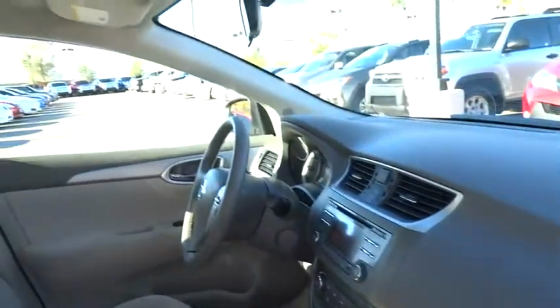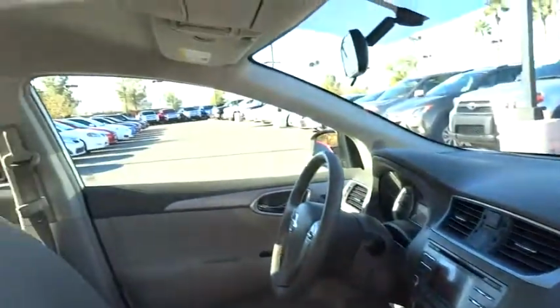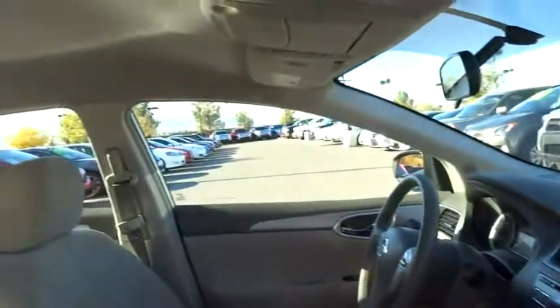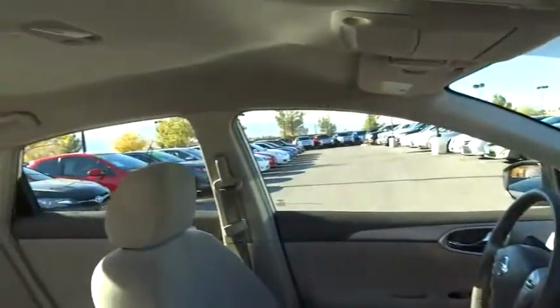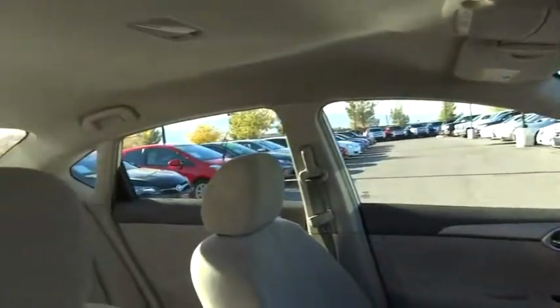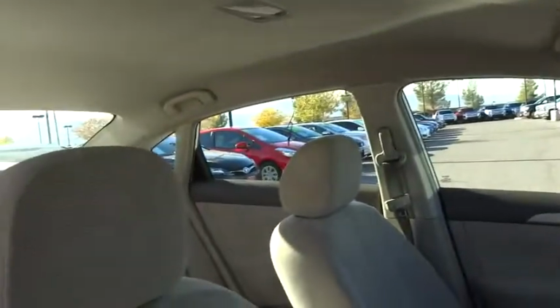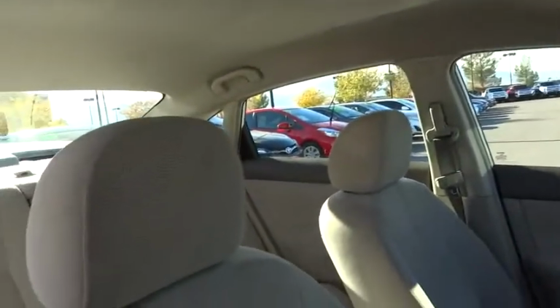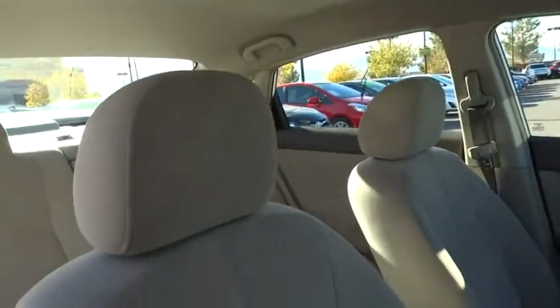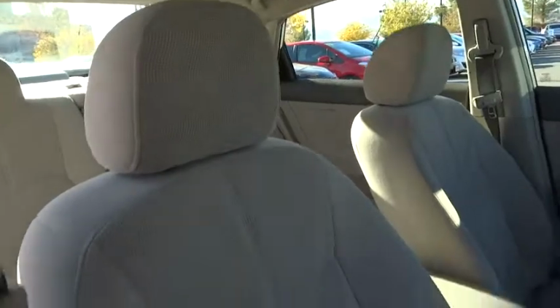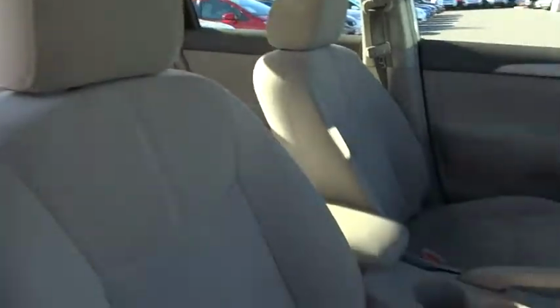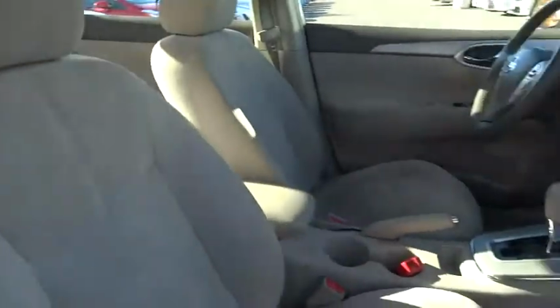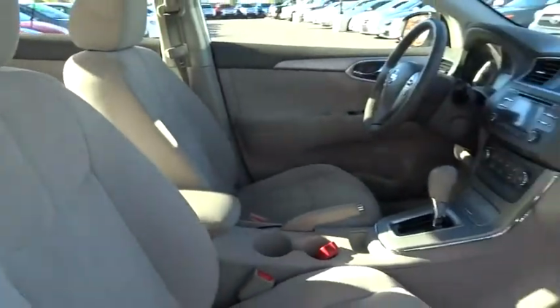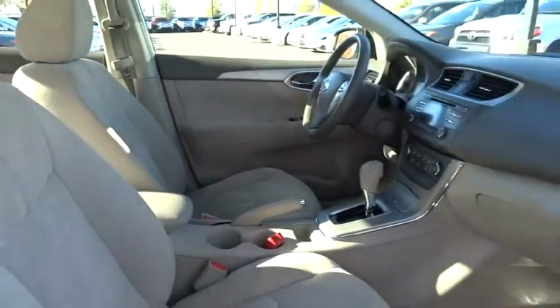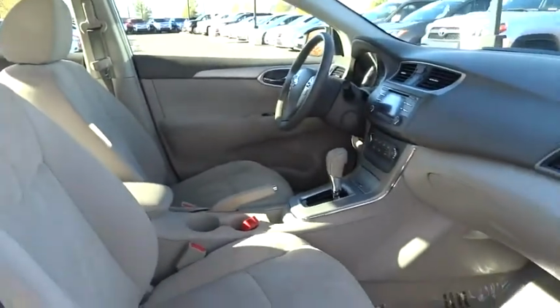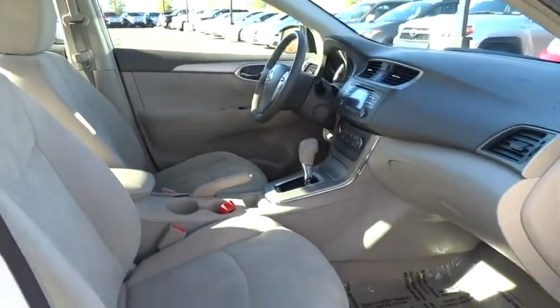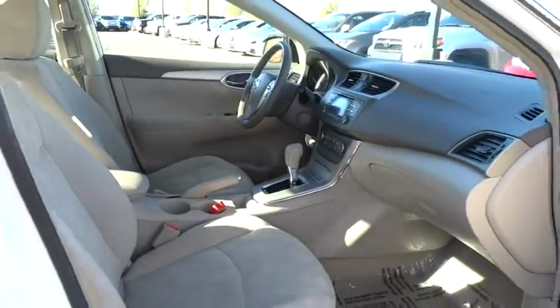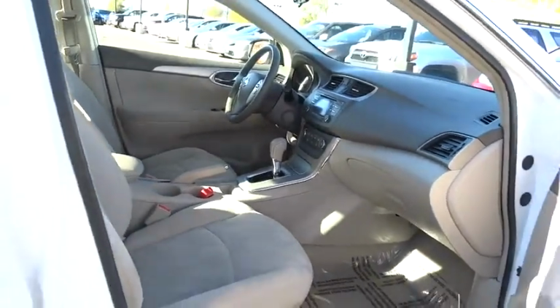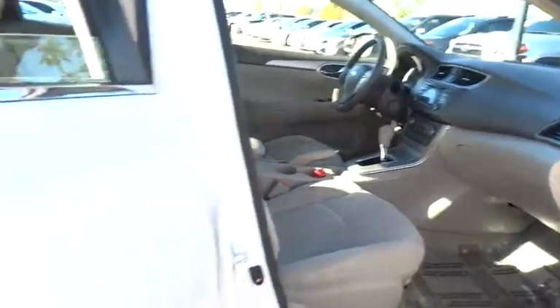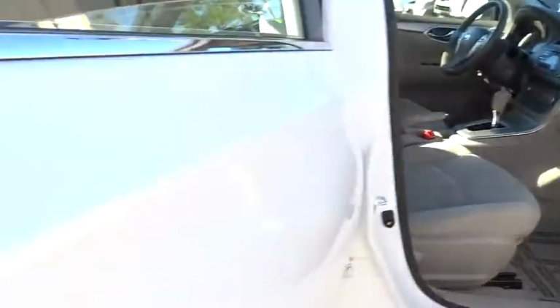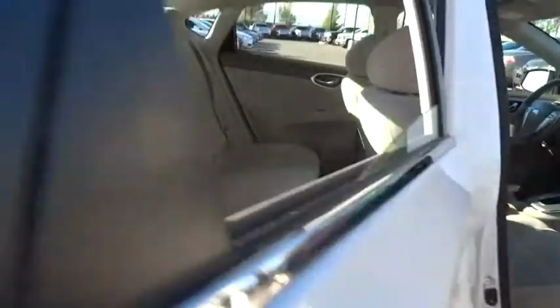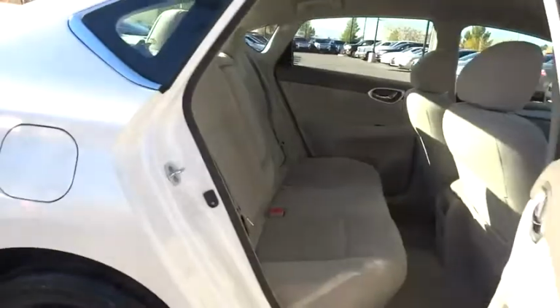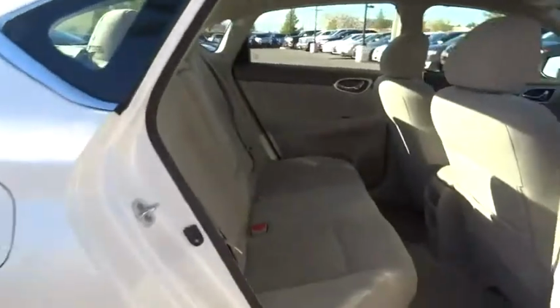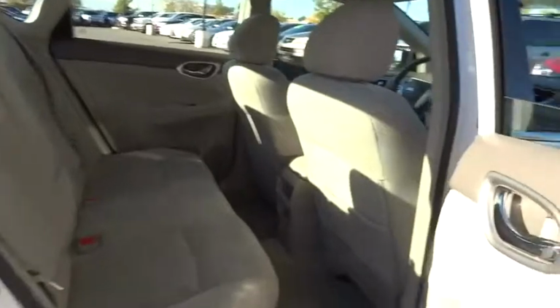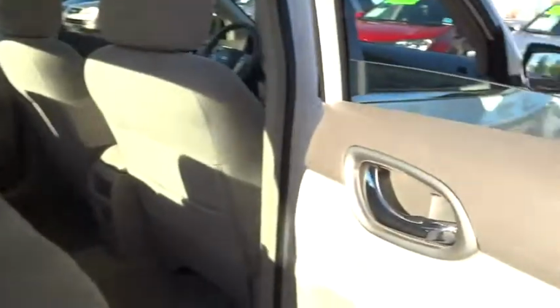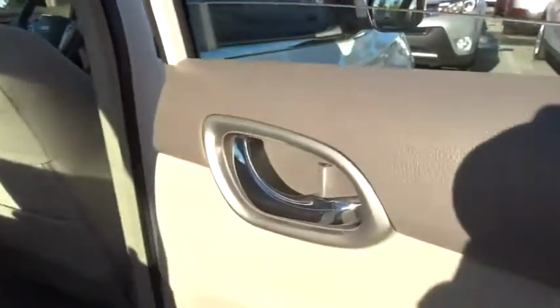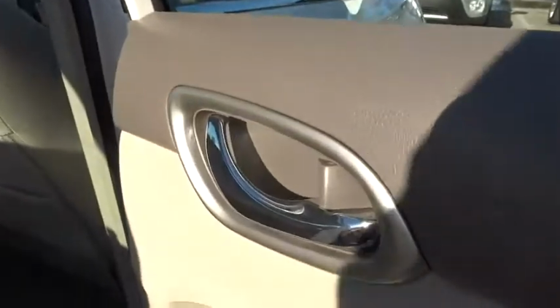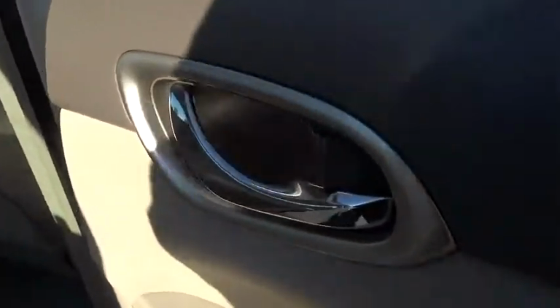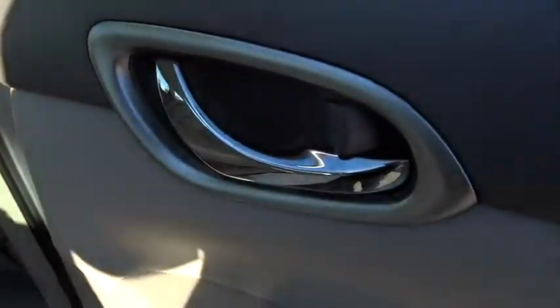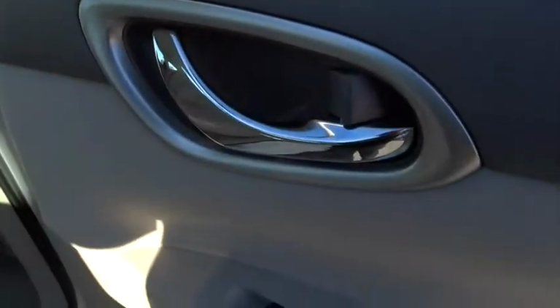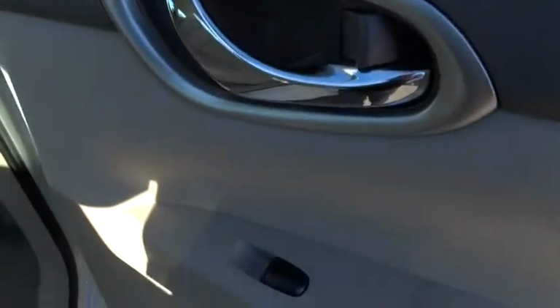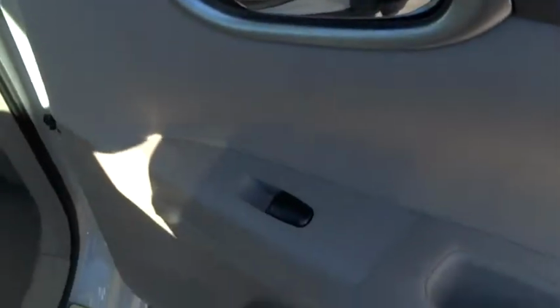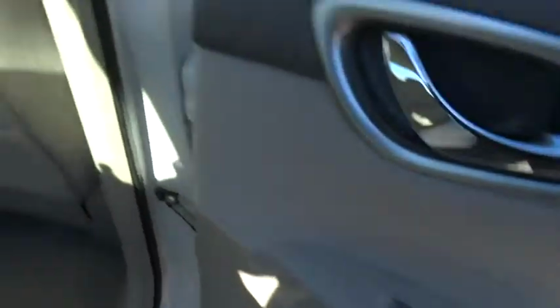Driver airbag, cruise control, AM FM stereo radio, FWD, rear defrost, power windows, security system, bucket seats, MP3 player, CD player.